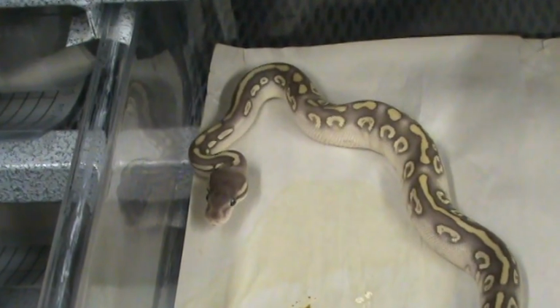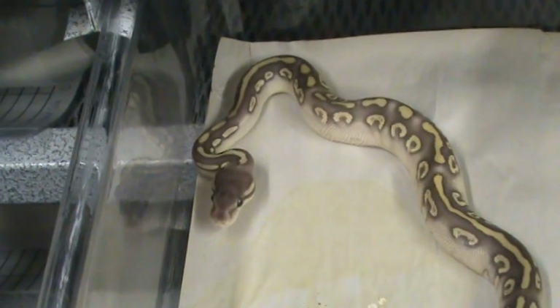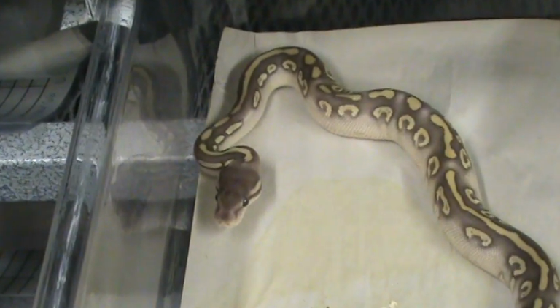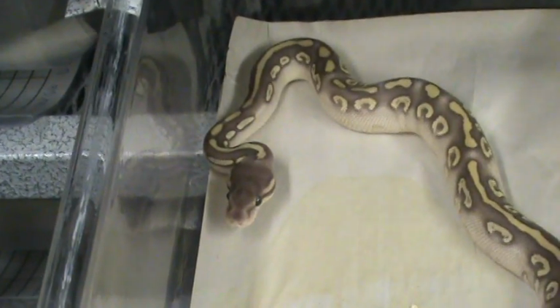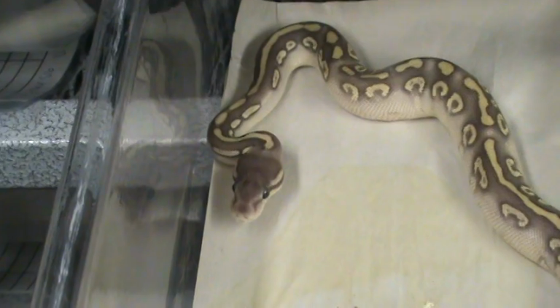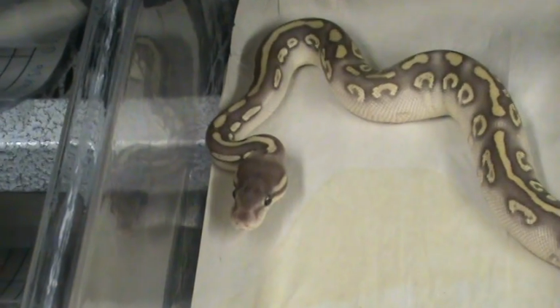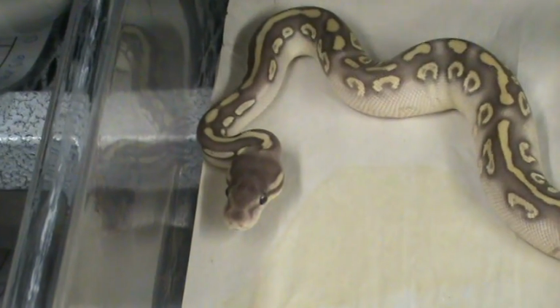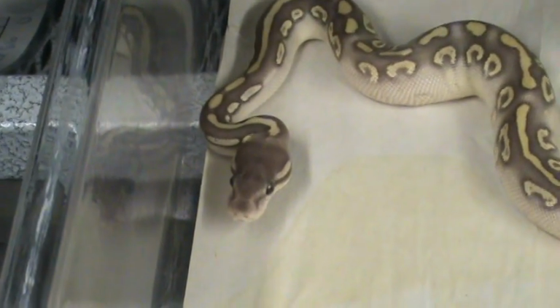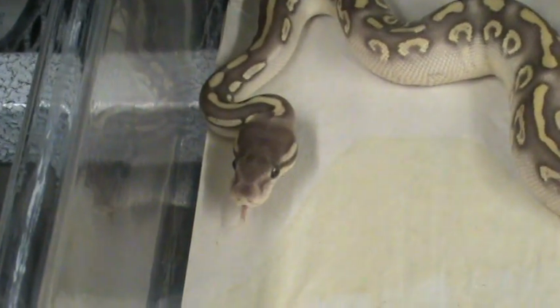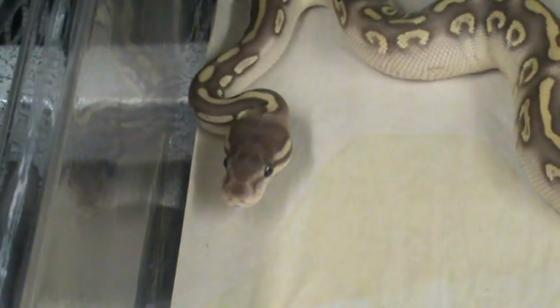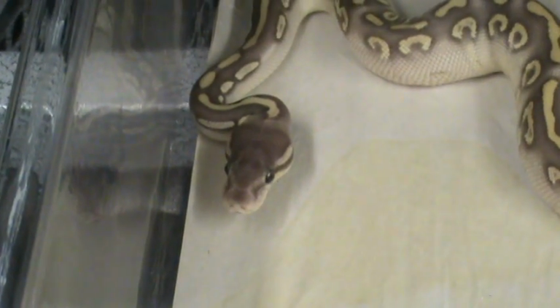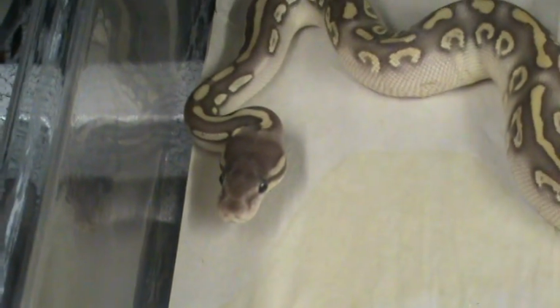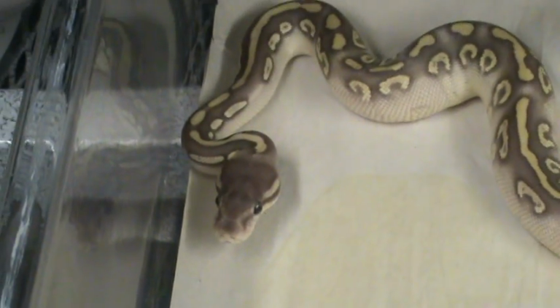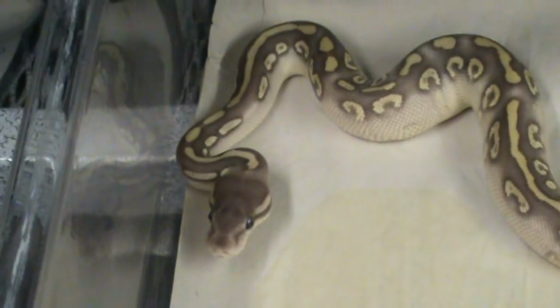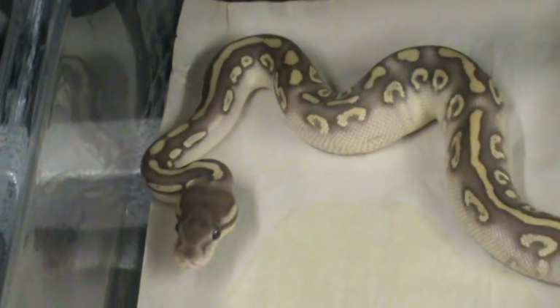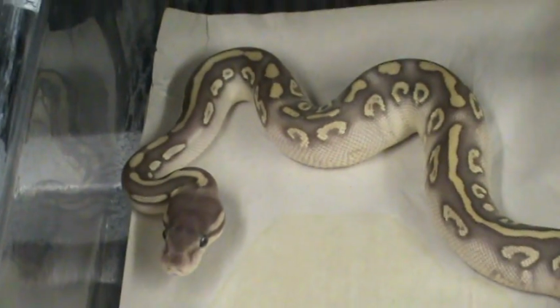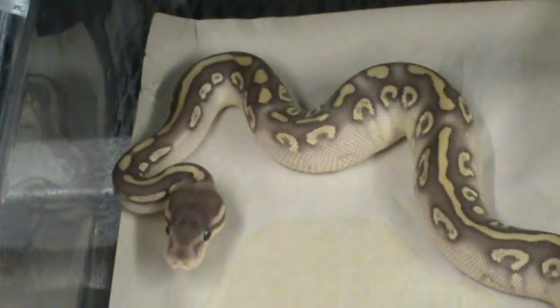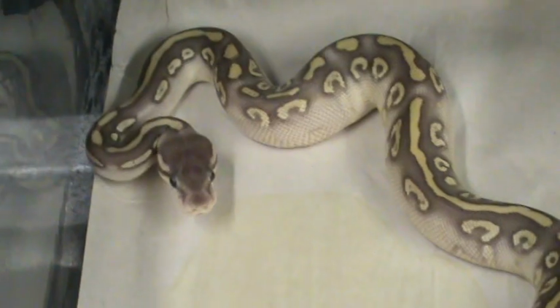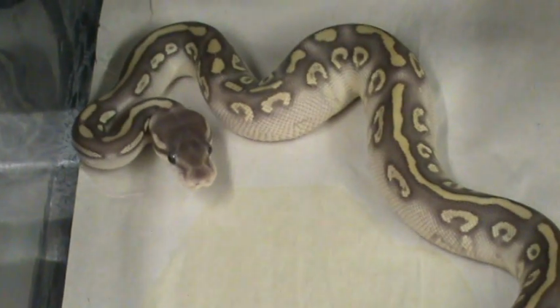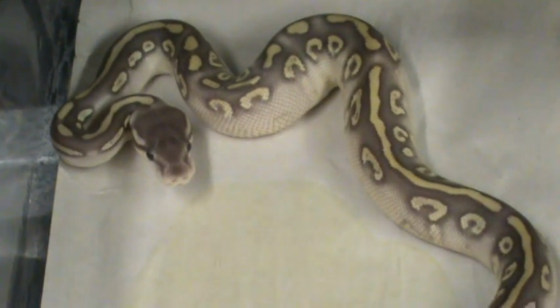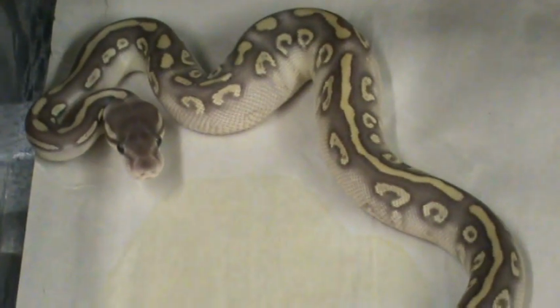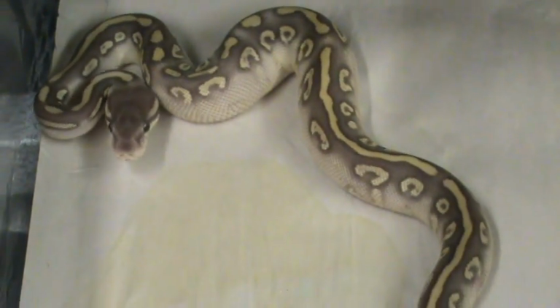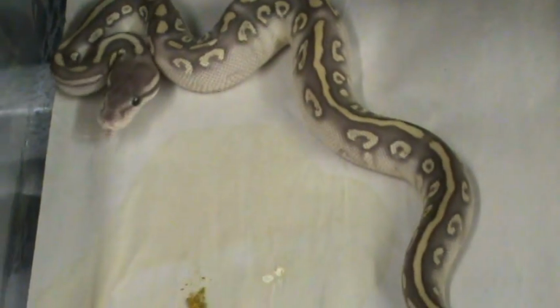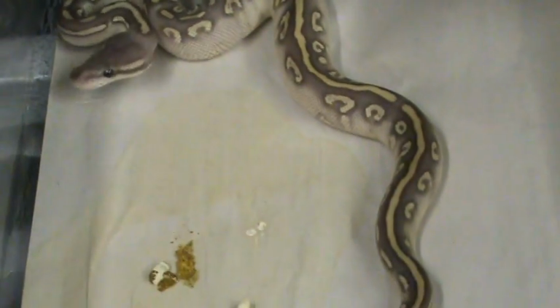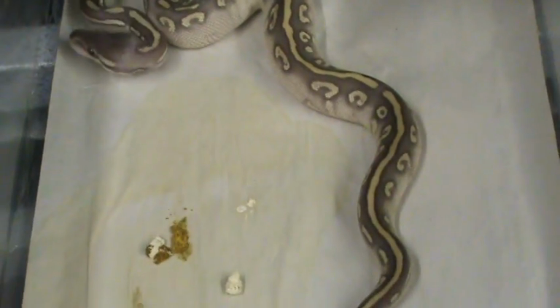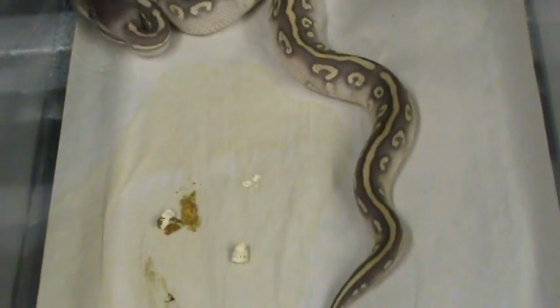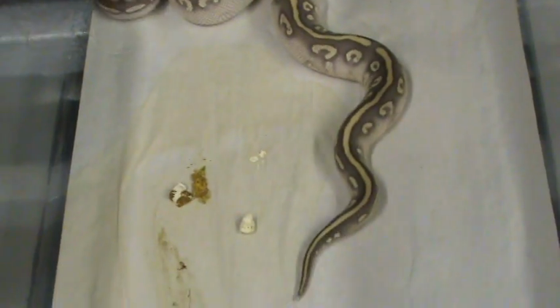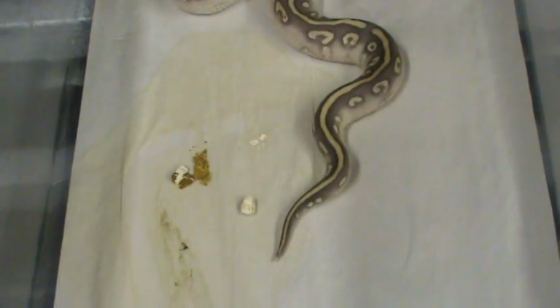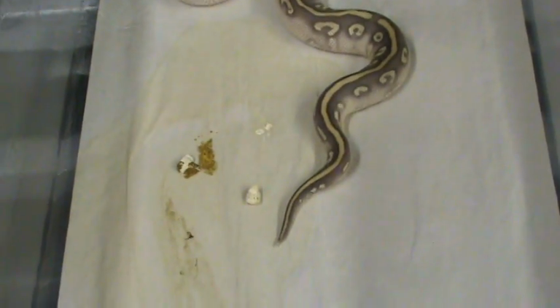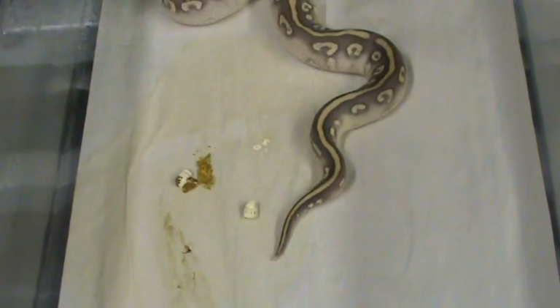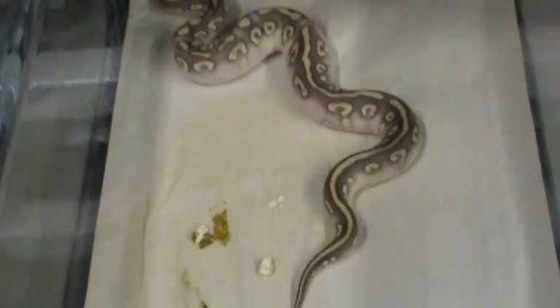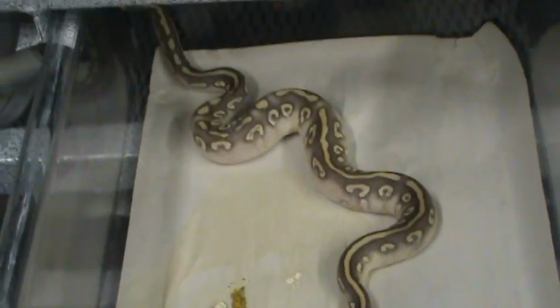There's the little snake — a 2008 super phantom. He's already had a meal and he's frisky. Man, he looks good. This is how we set up our babies.